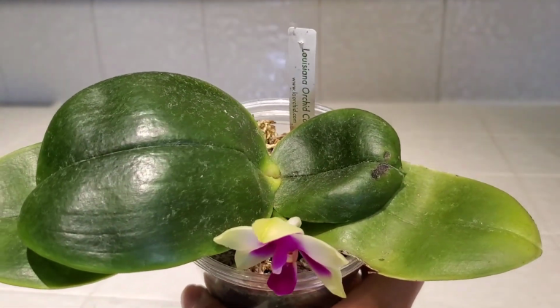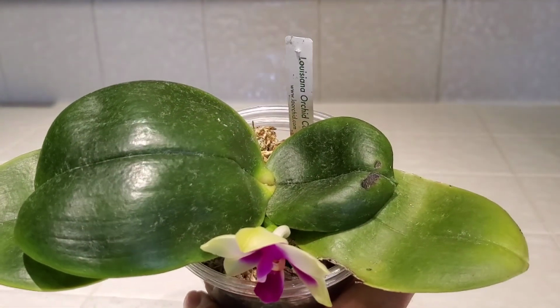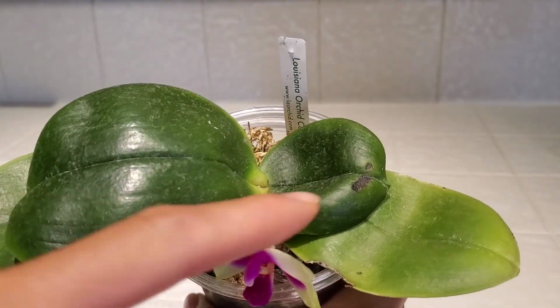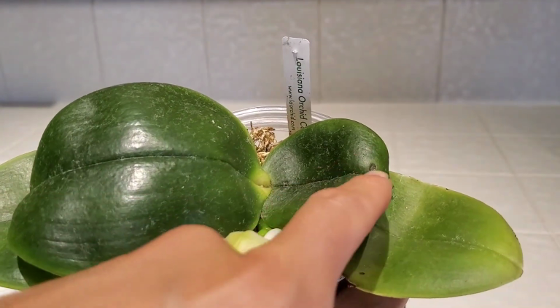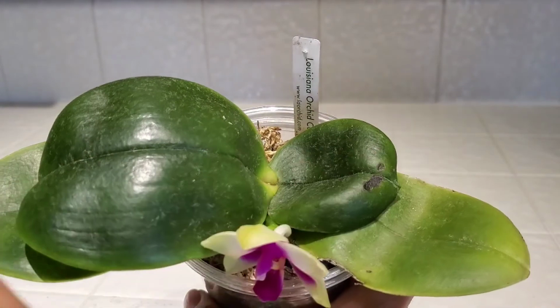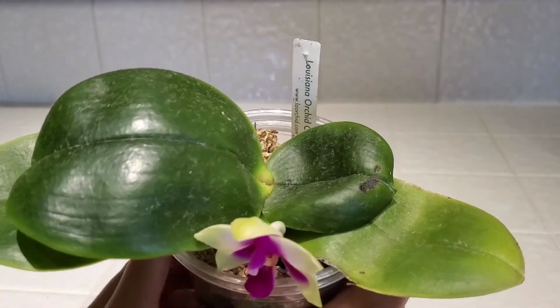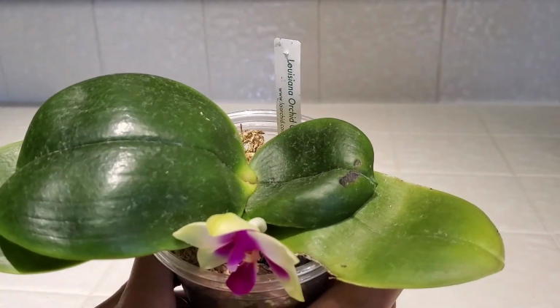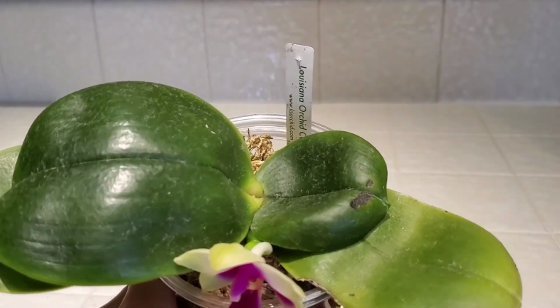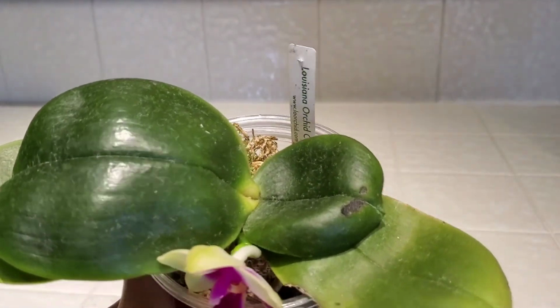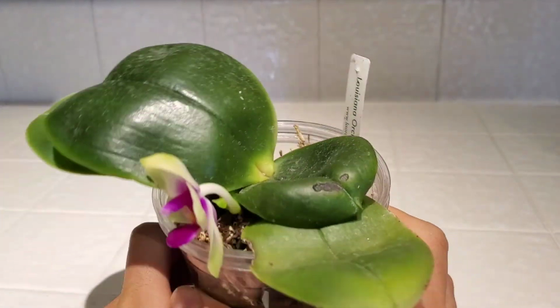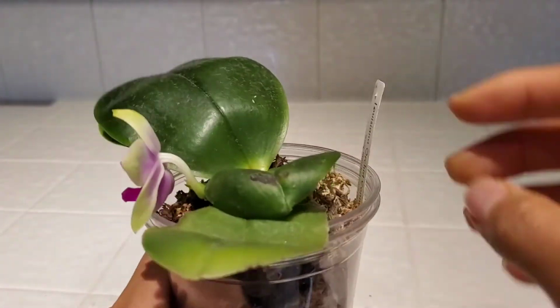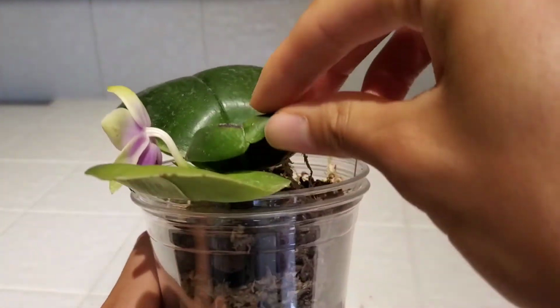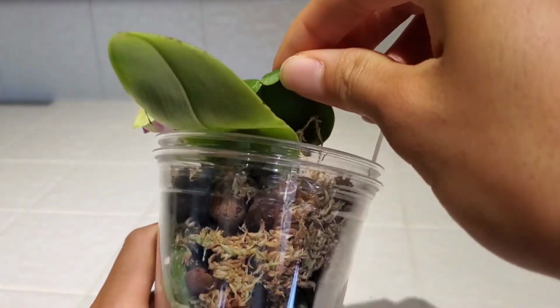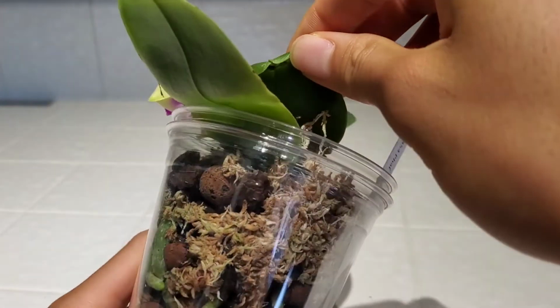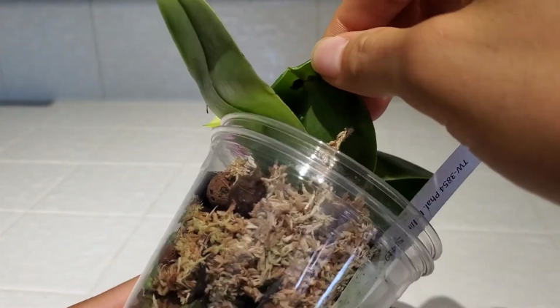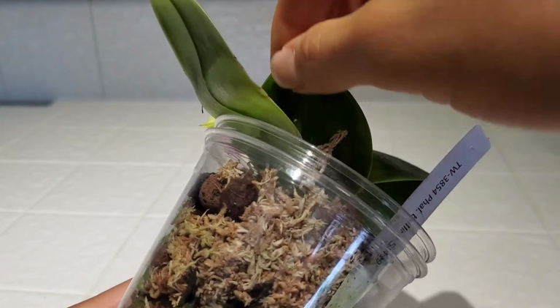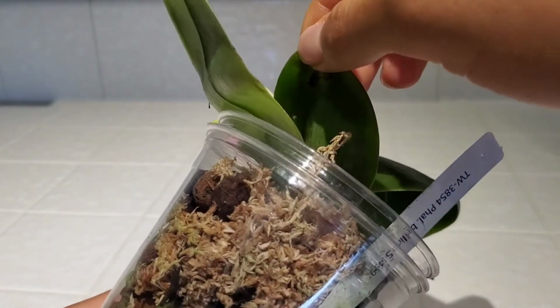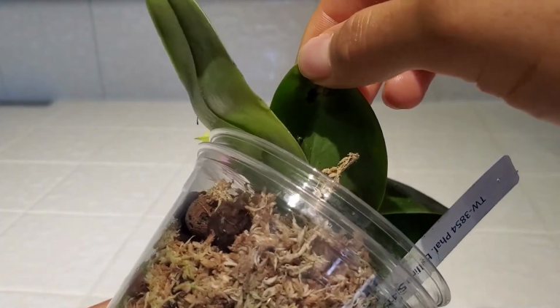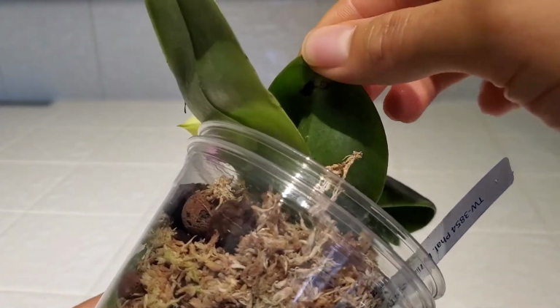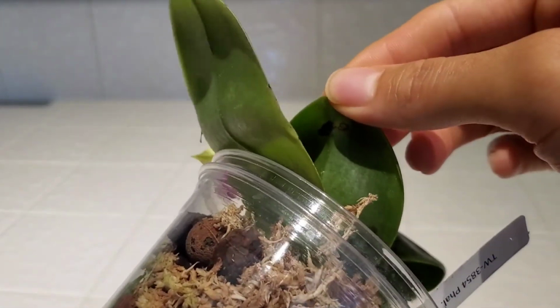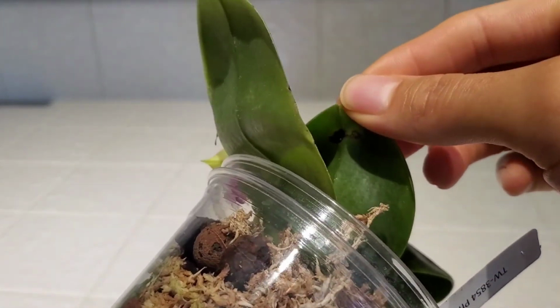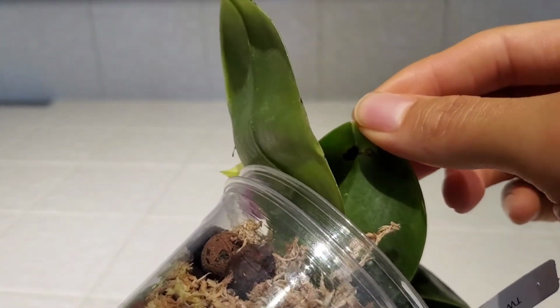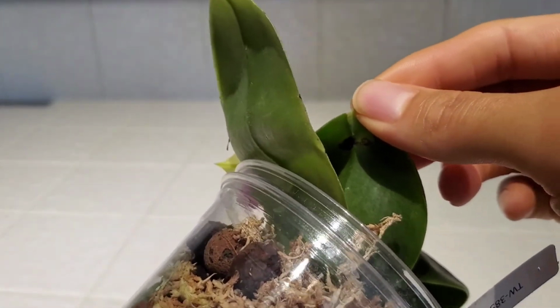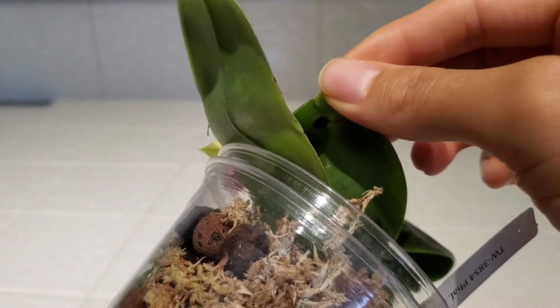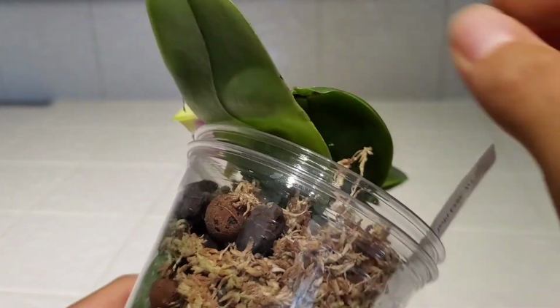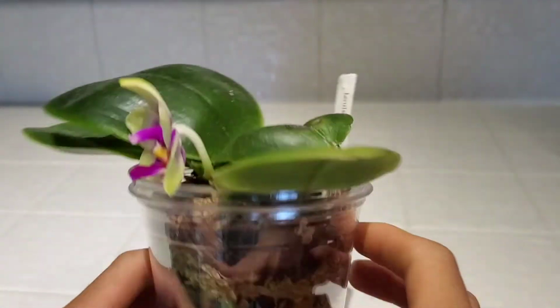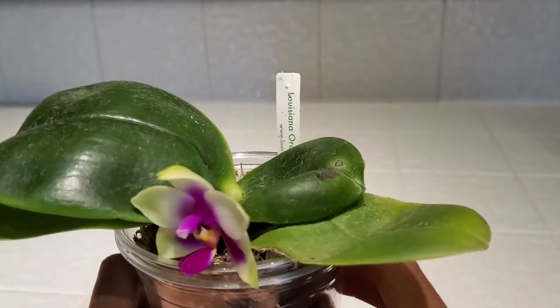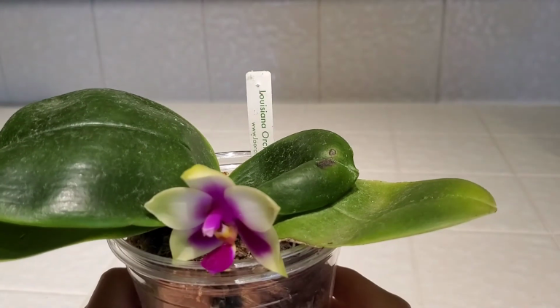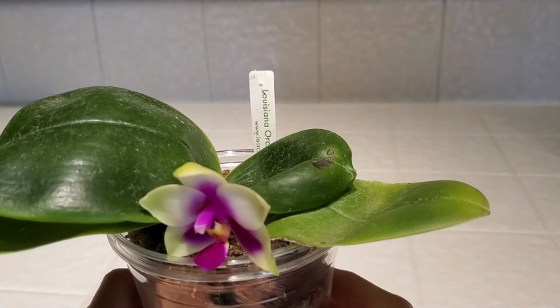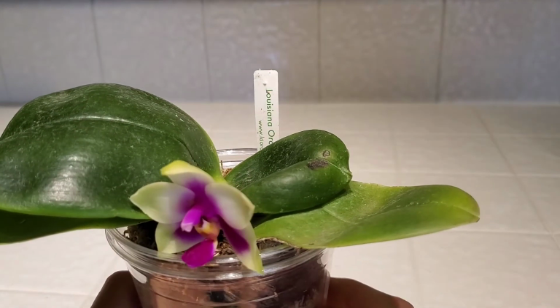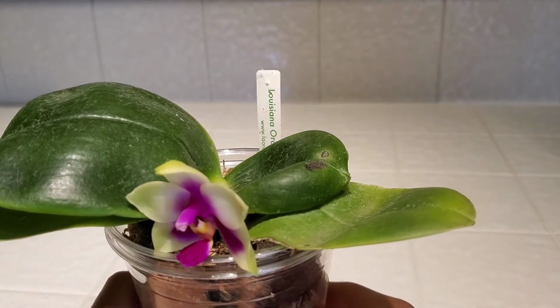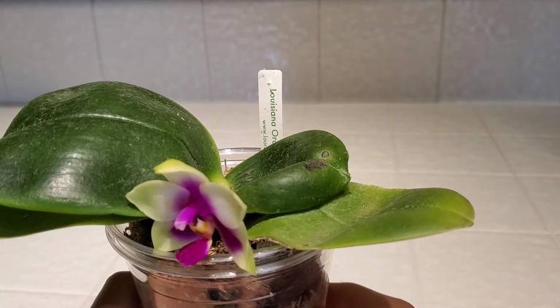It came with this marking on it. It hasn't really grown that much or at all. The leaves are pretty thick so it's kind of hard to get an underneath view, but I'm dealing with it. If it spreads, I'm going to cut it off.